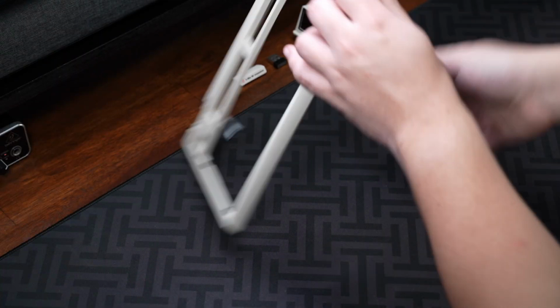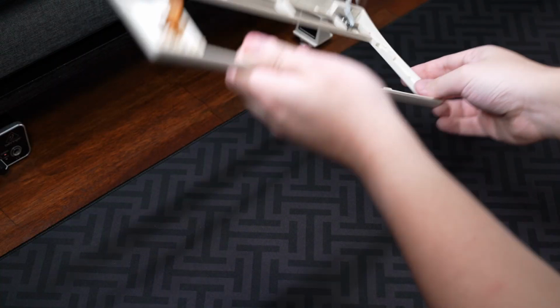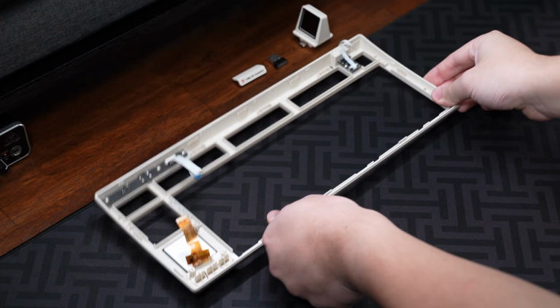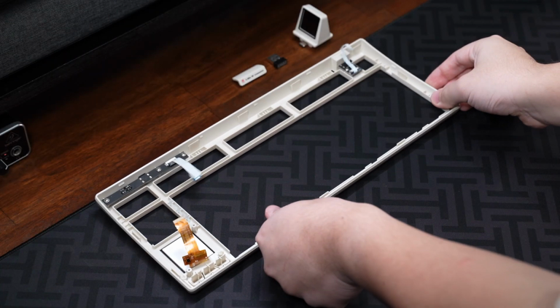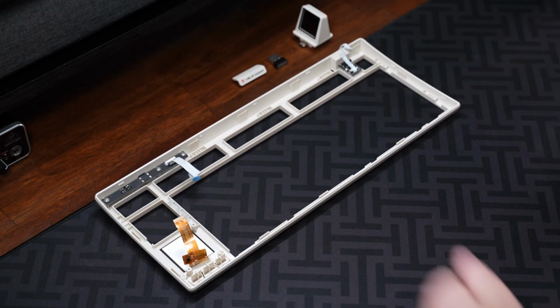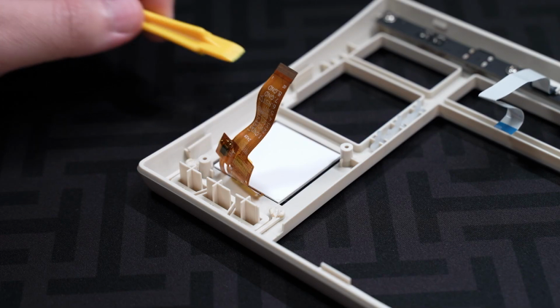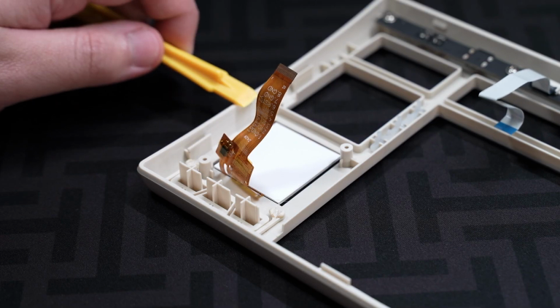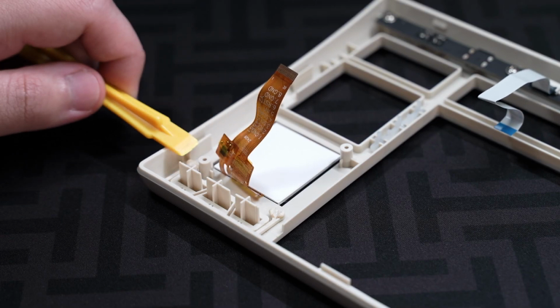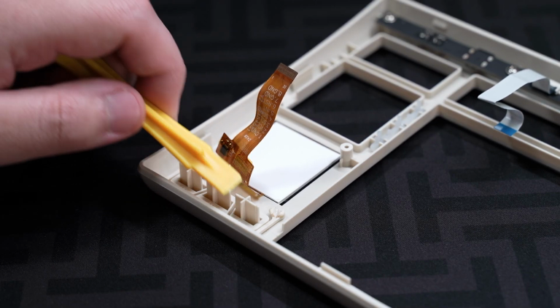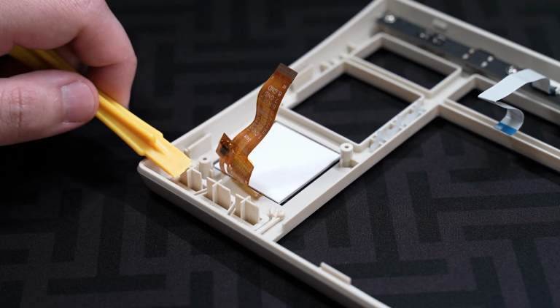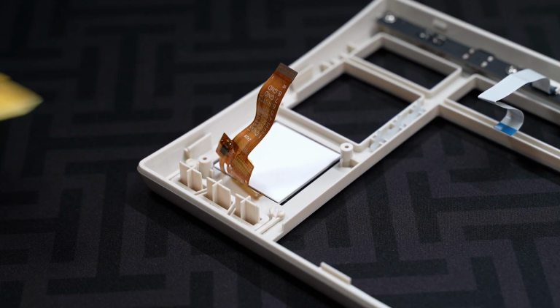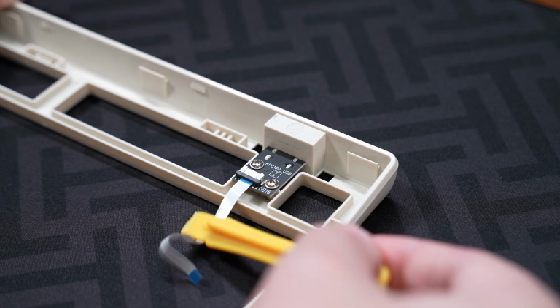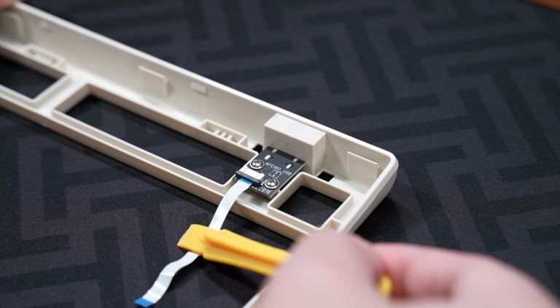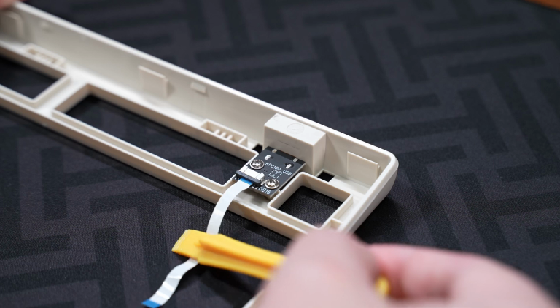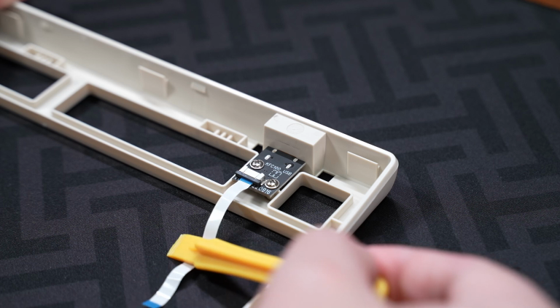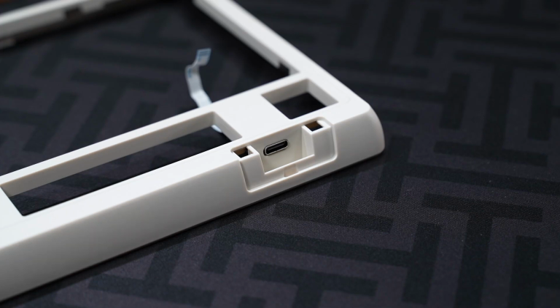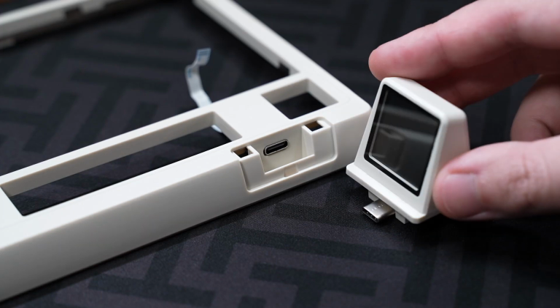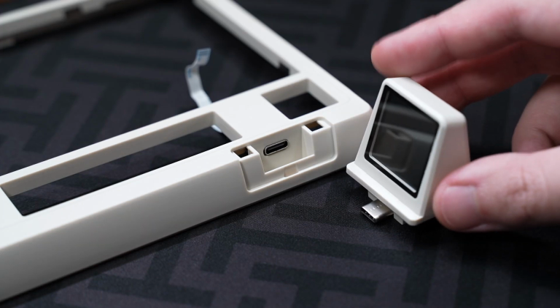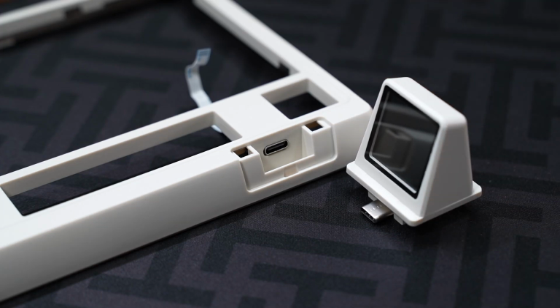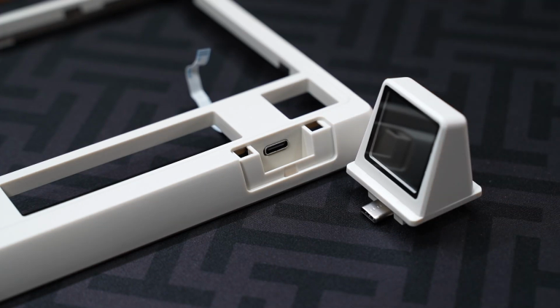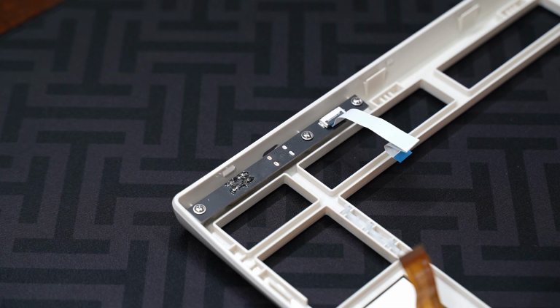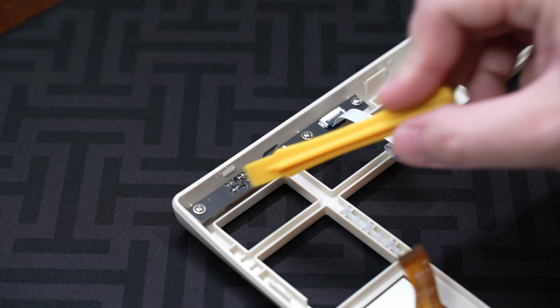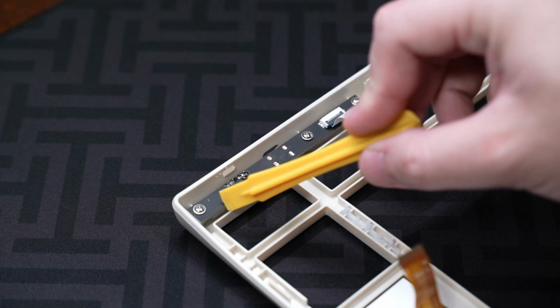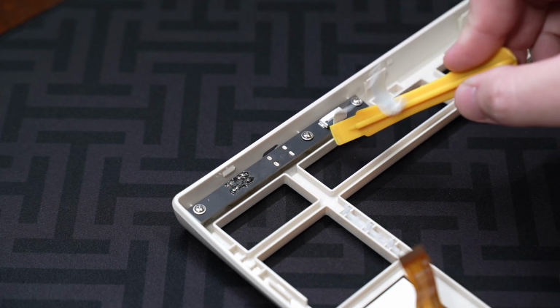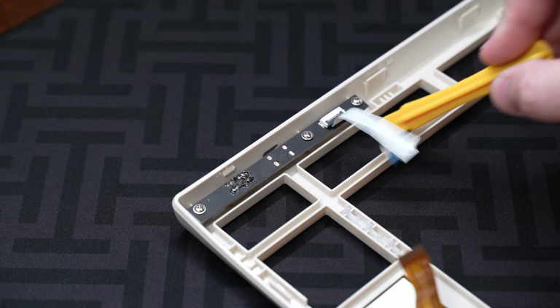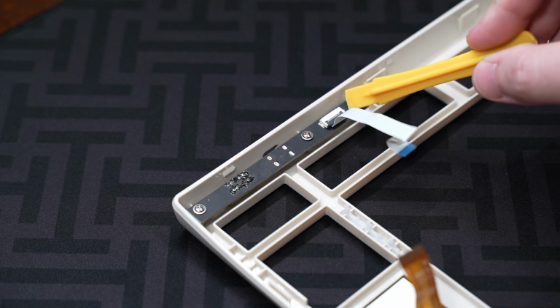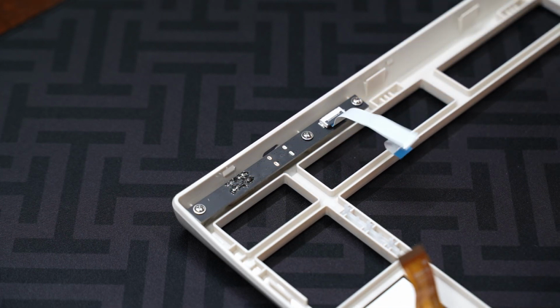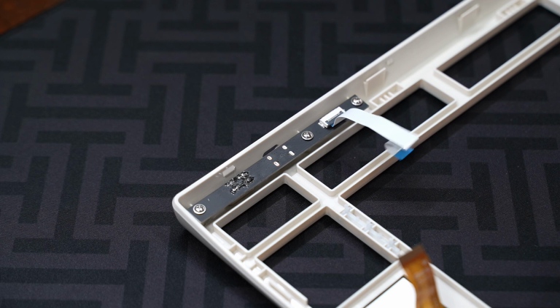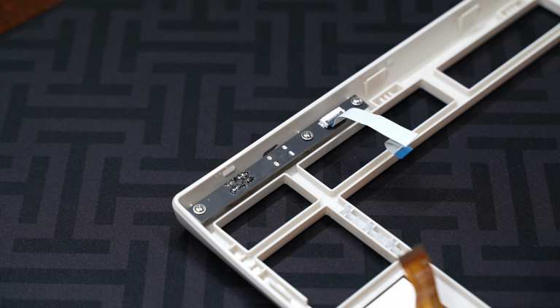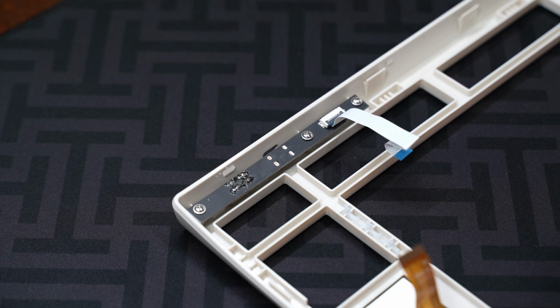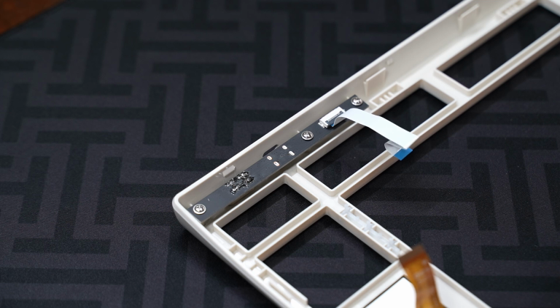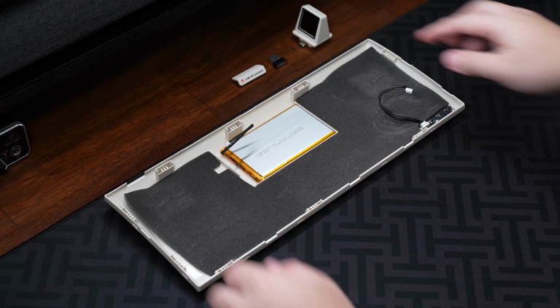With everything disconnected, the plate and PCB can finally be taken out. In the top case there's the touchscreen mounted with the media control buttons, the daughterboard where the small screen connects through a Type-C connection, and the daughterboard with the tri-mode switch and Type-C port.